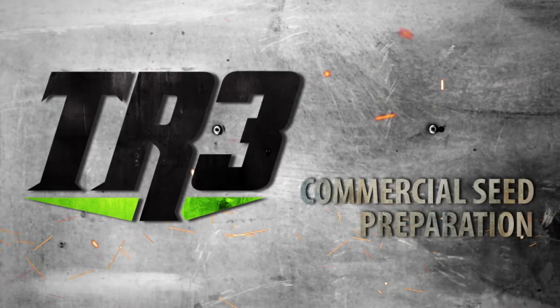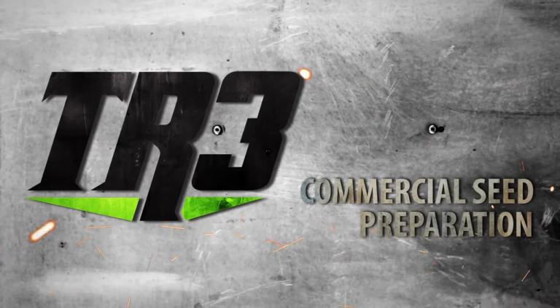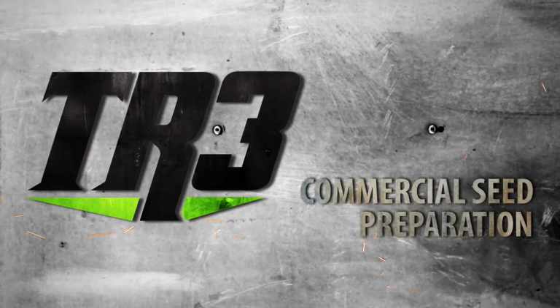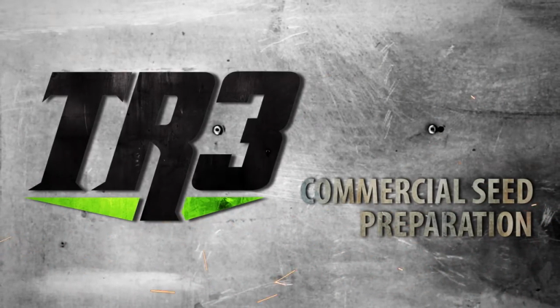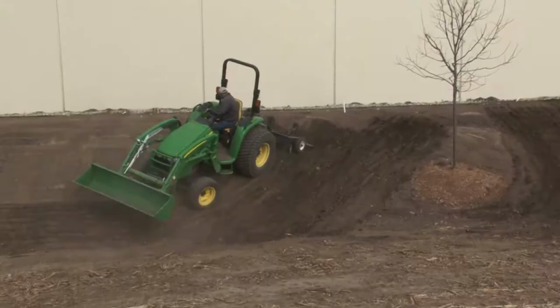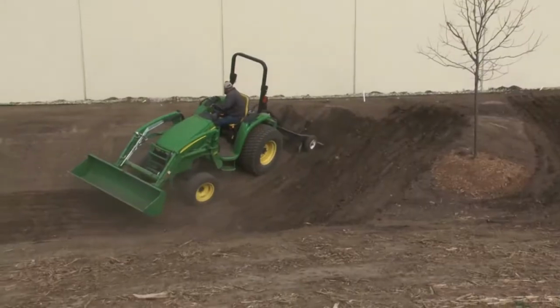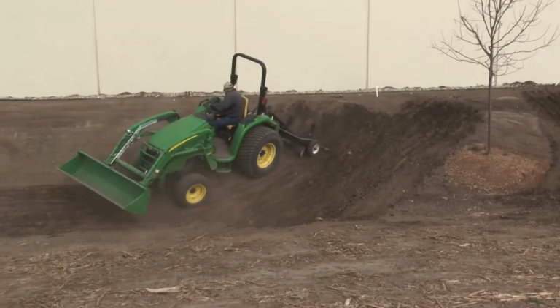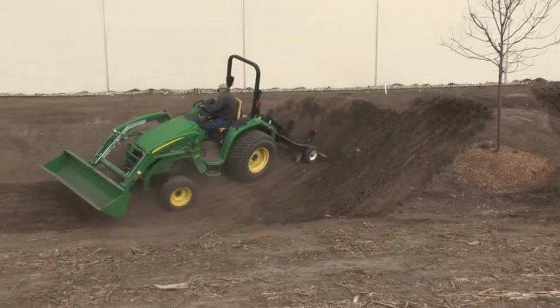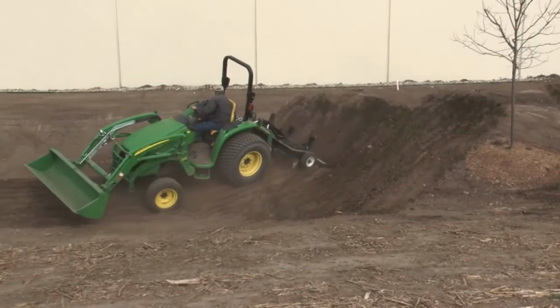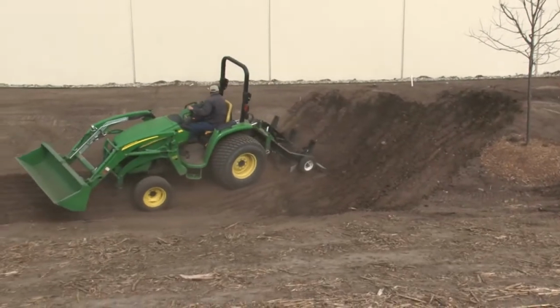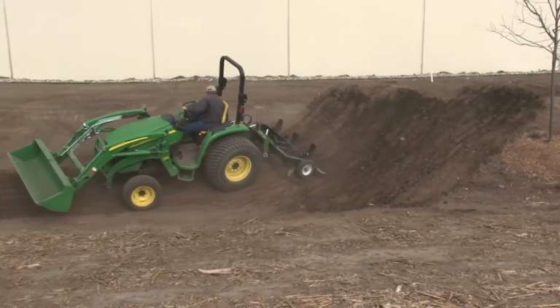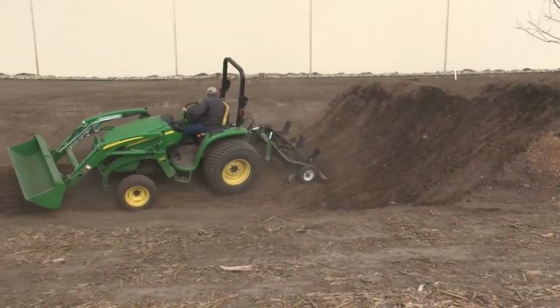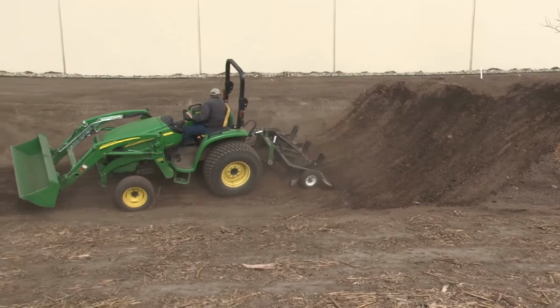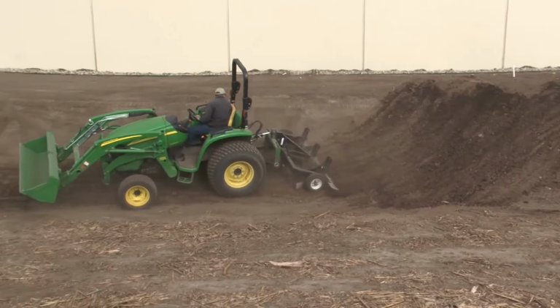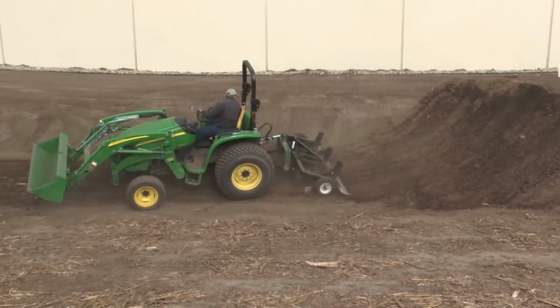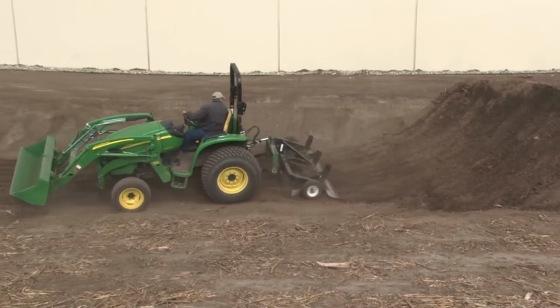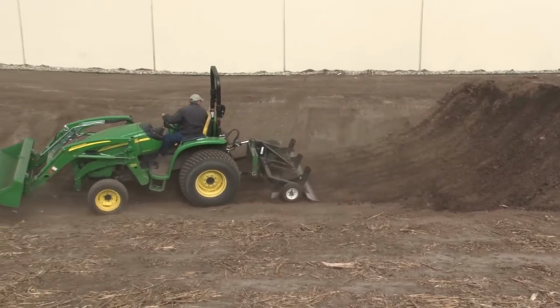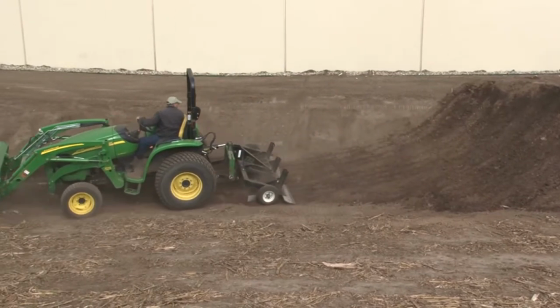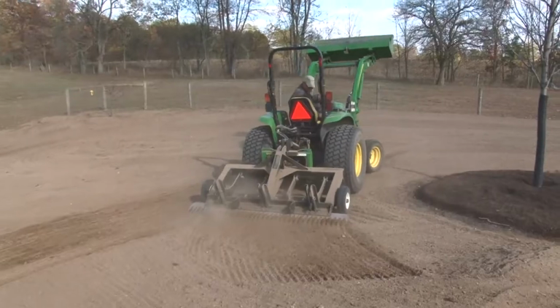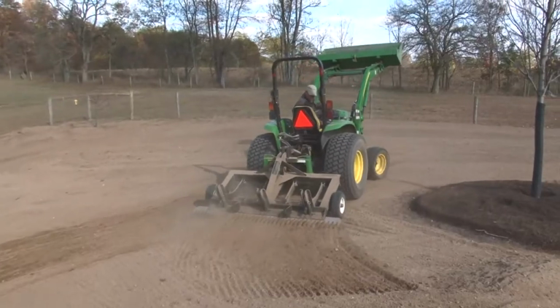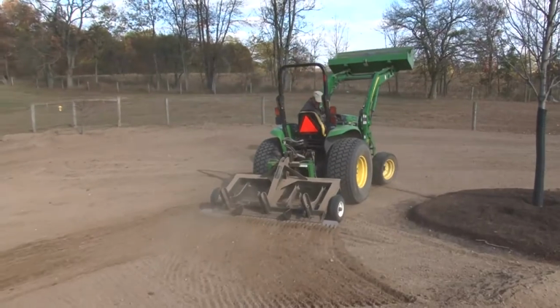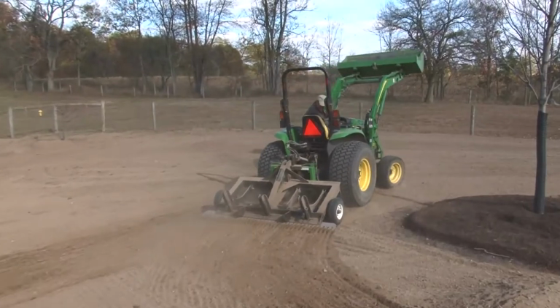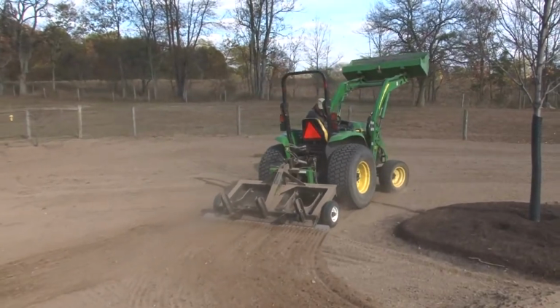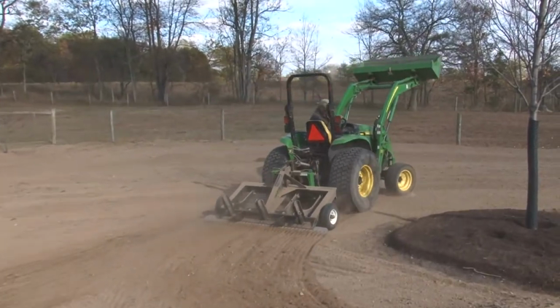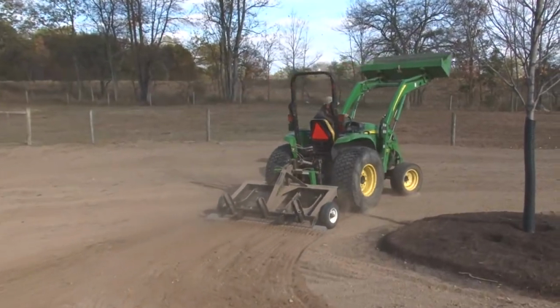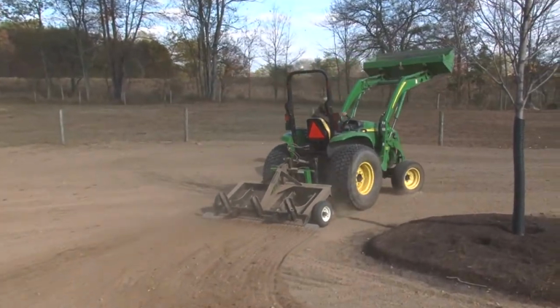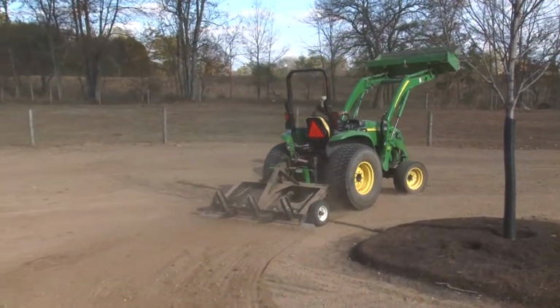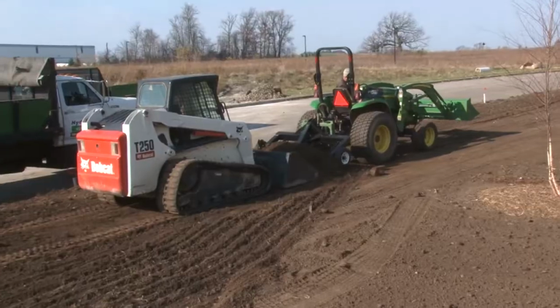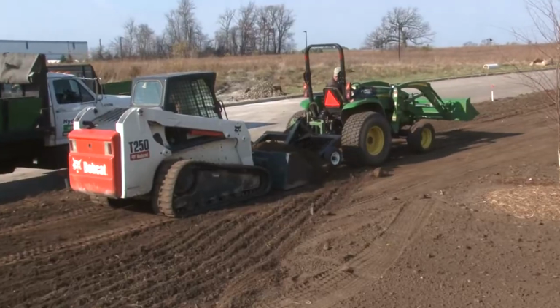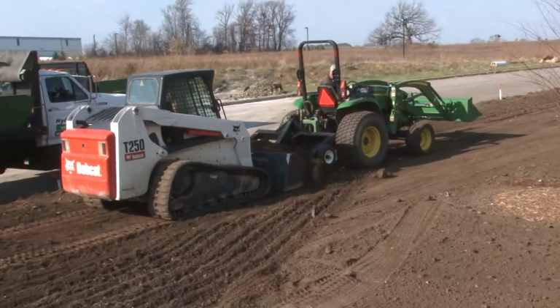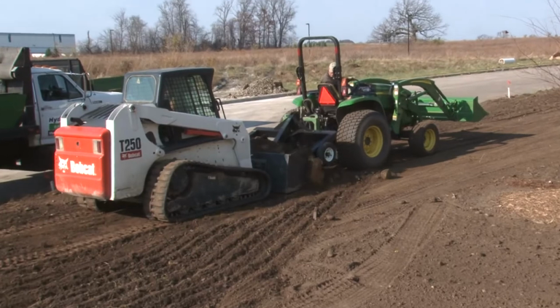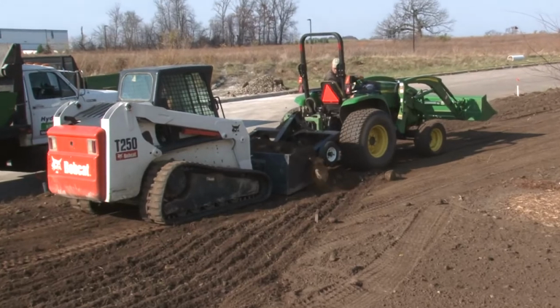If you're a commercial contractor in the lawn installation, sports turf, or excavating industries, the TR3 rake can be your secret weapon in winning bids and turning a higher profit.